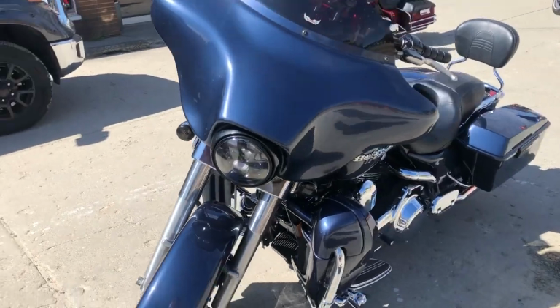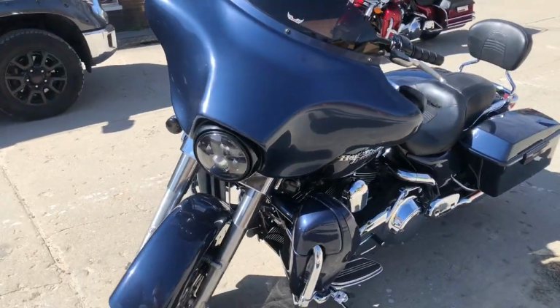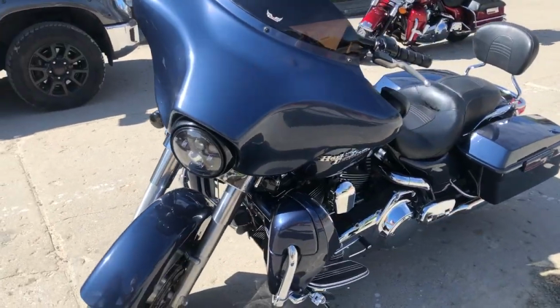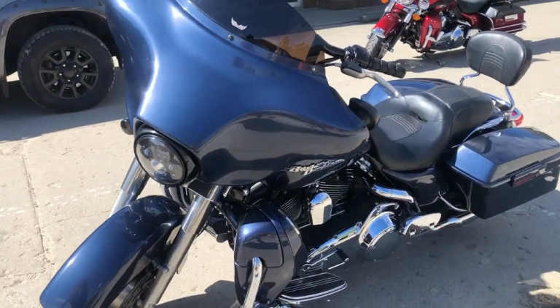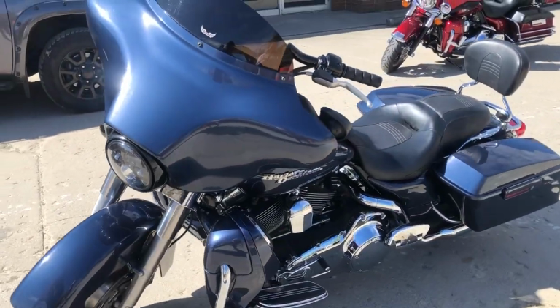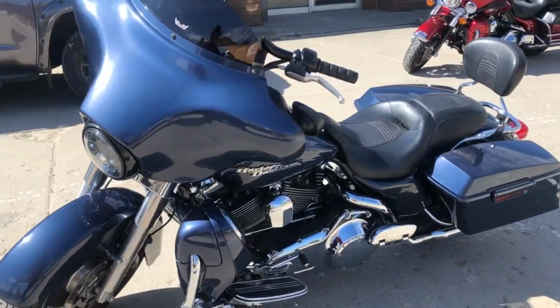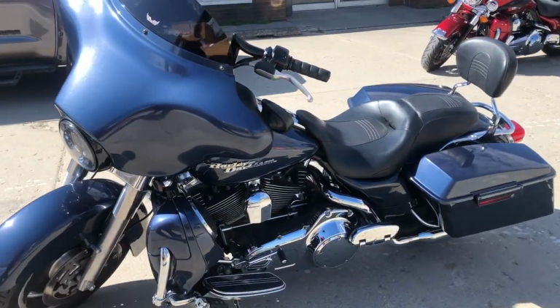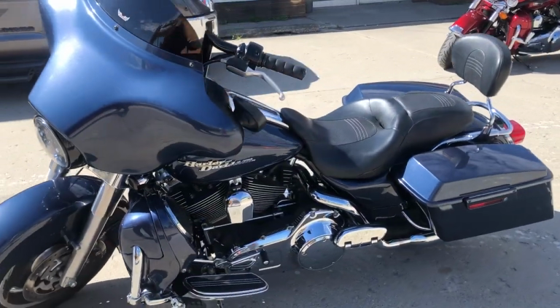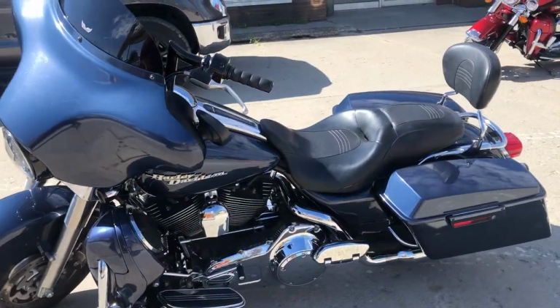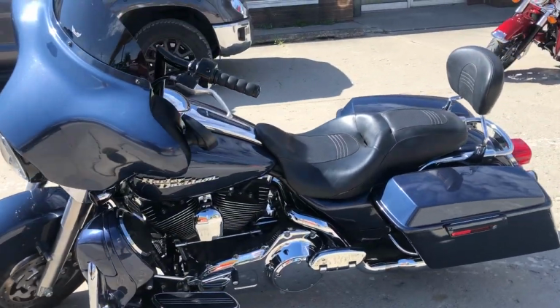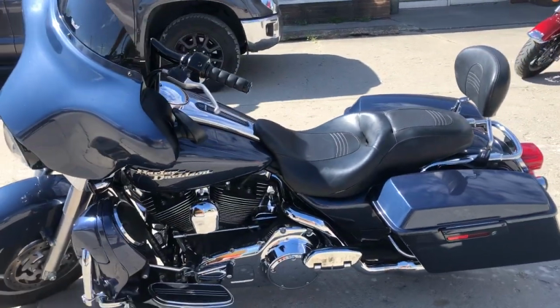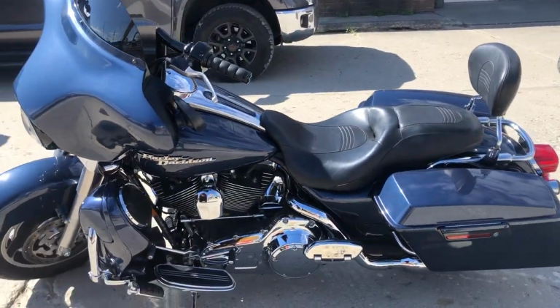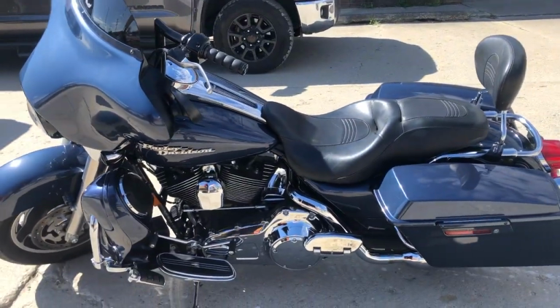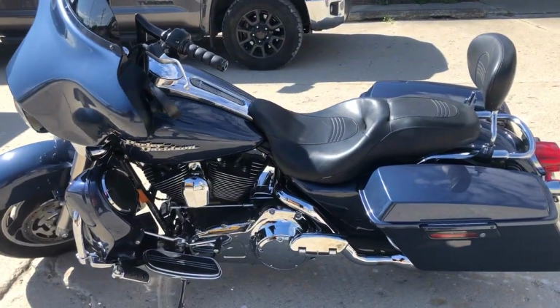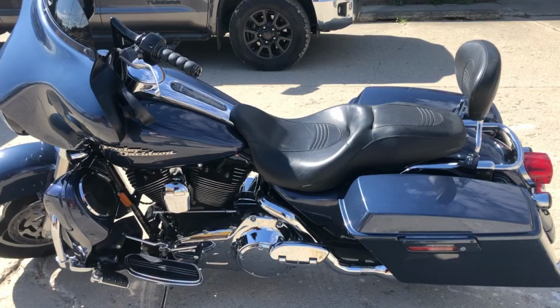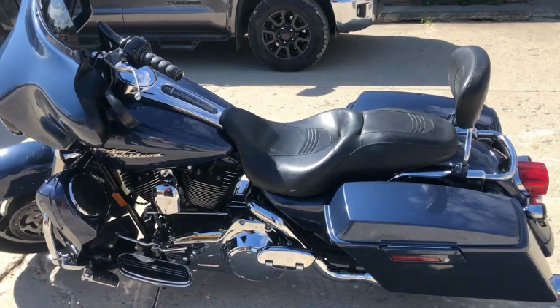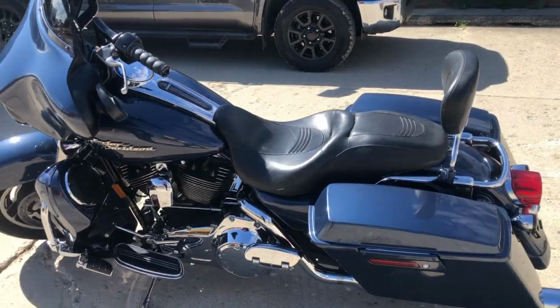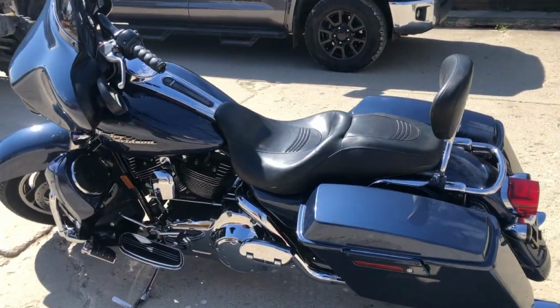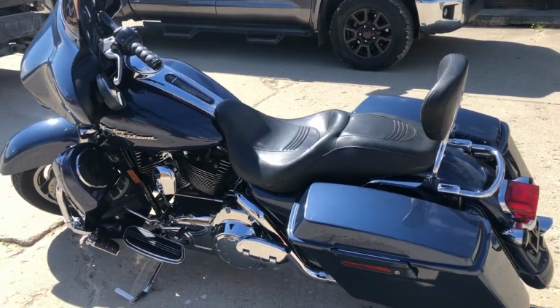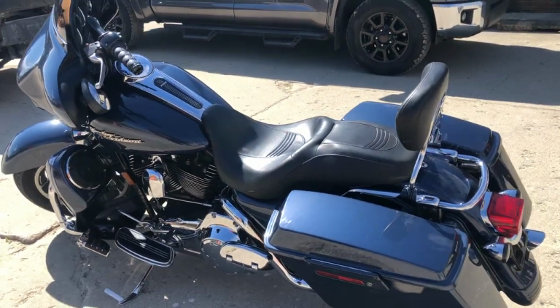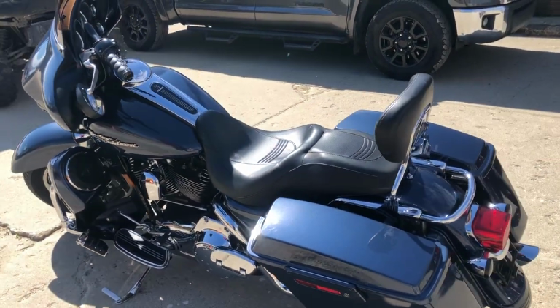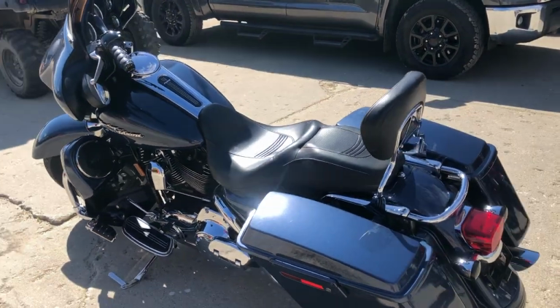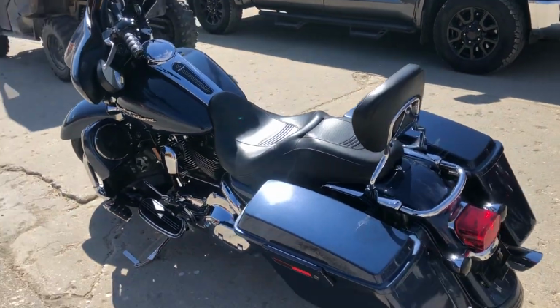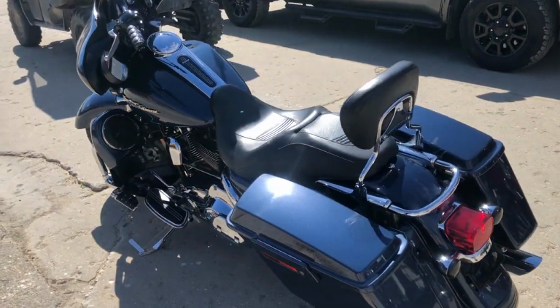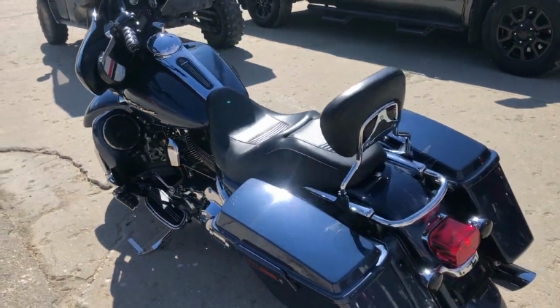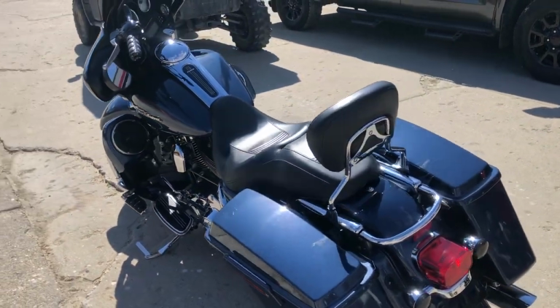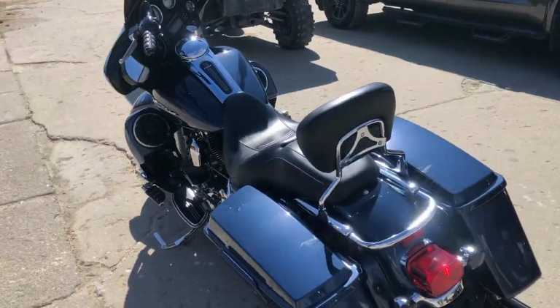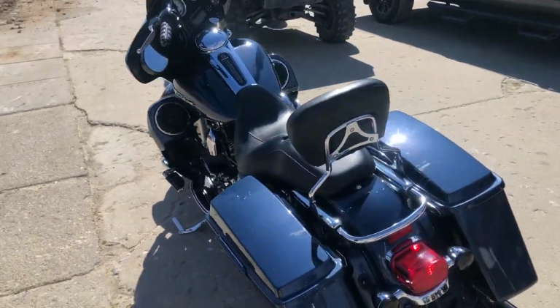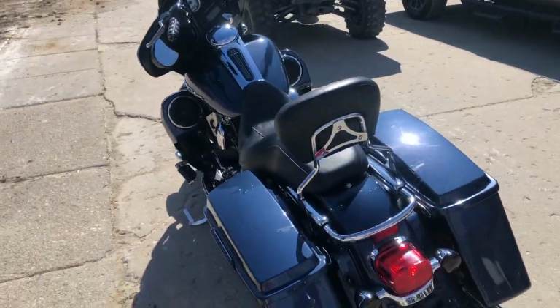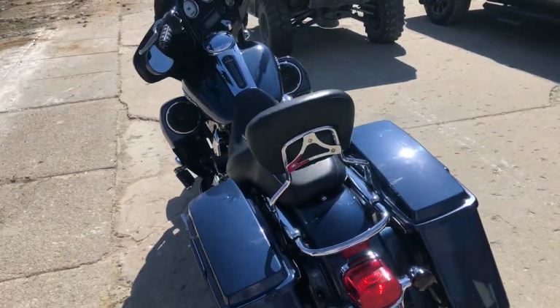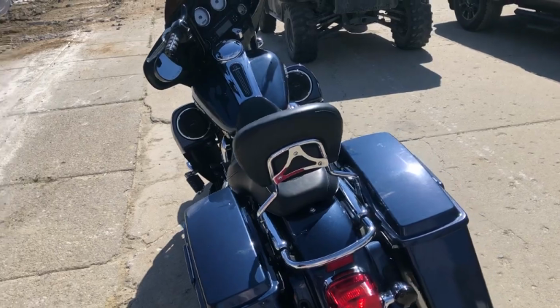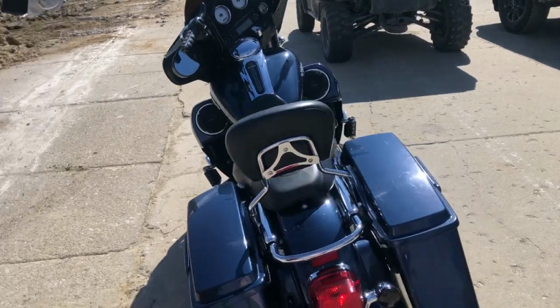Take a close look. We got the speakers in the lowers, the stereo is nice and loud and clear, we got a daymaker headlight, upgraded floorboards and lower controls, highway pegs, a quick detach backrest, and more.